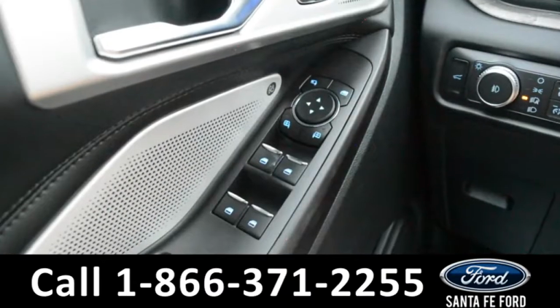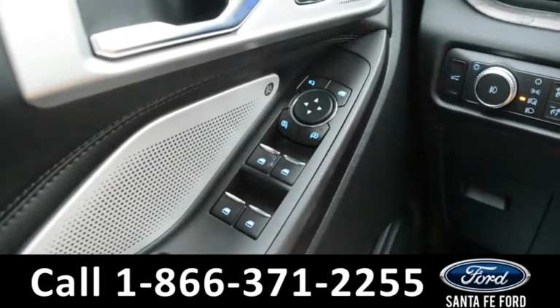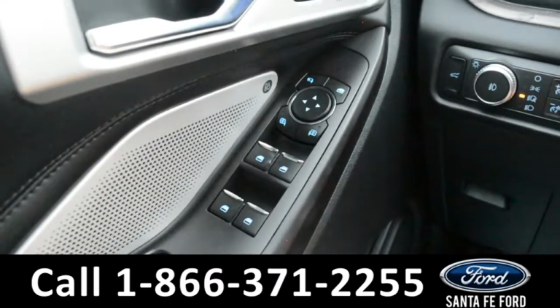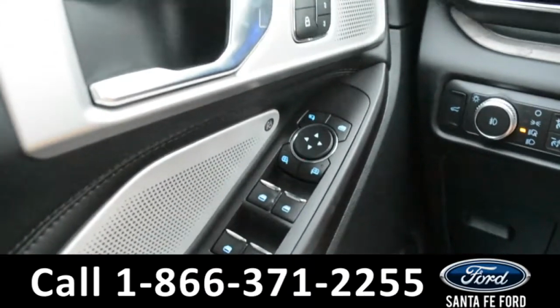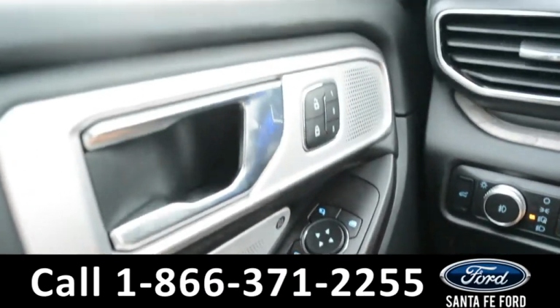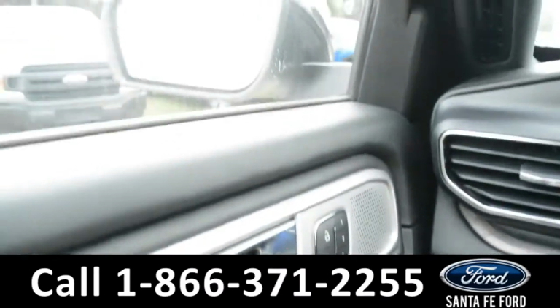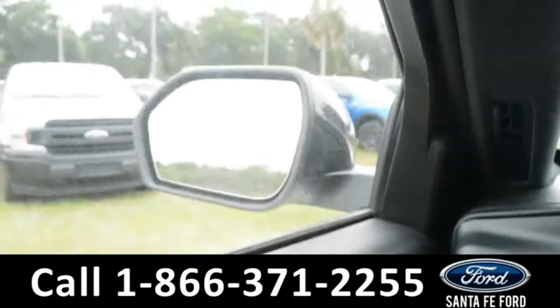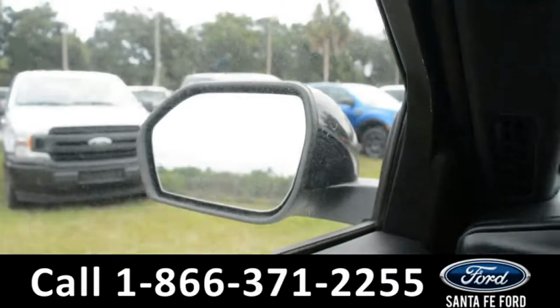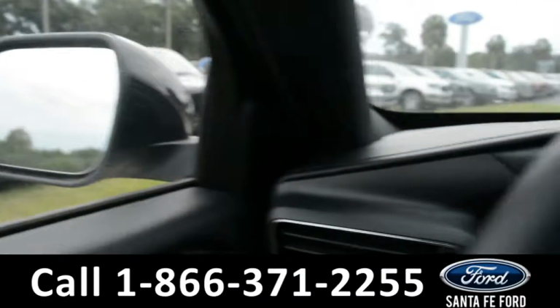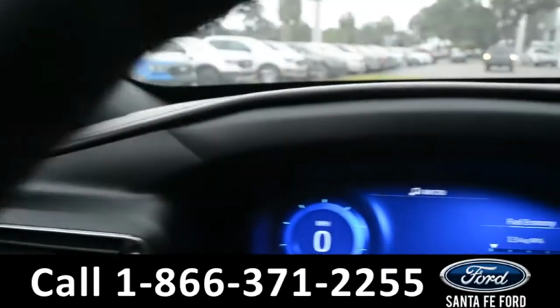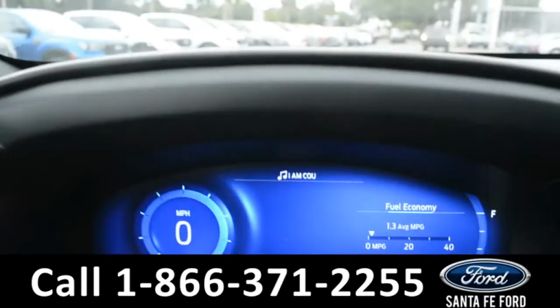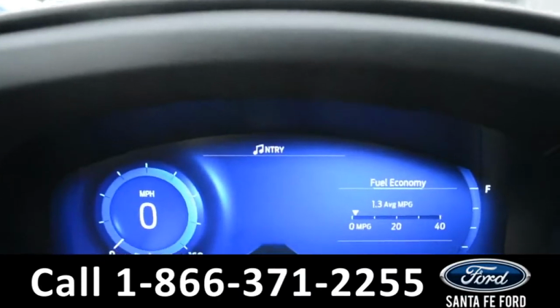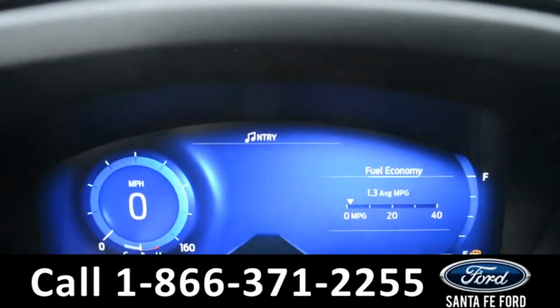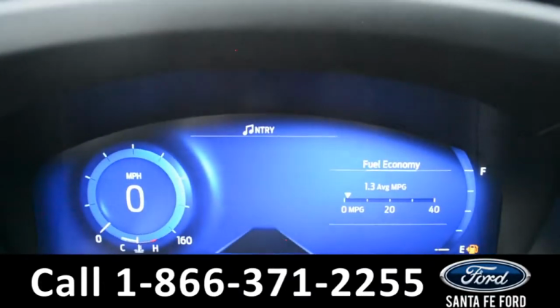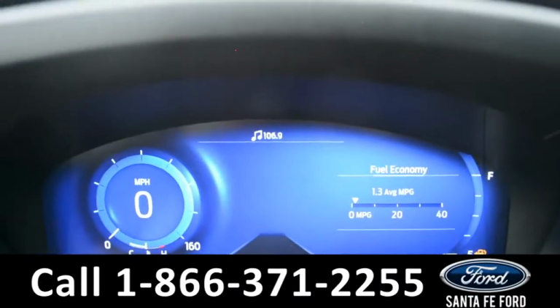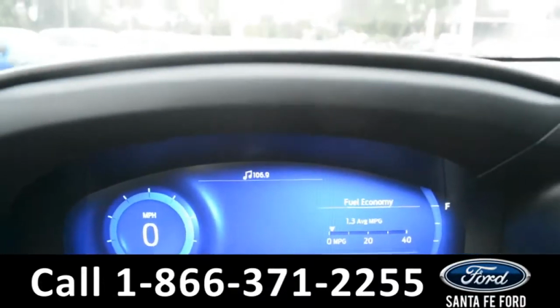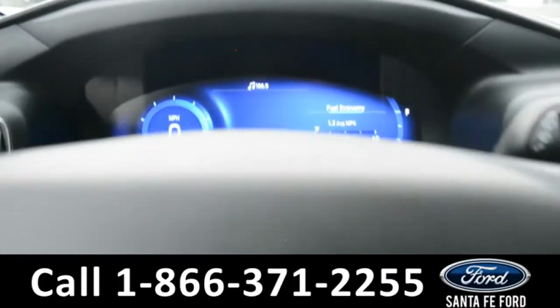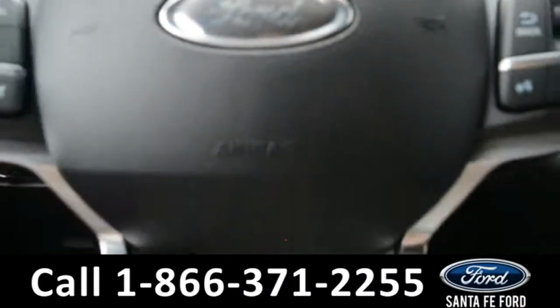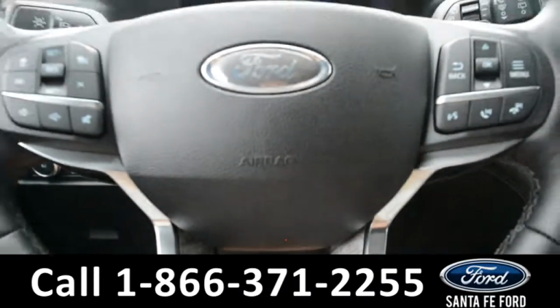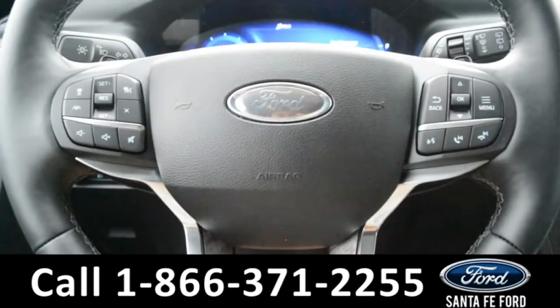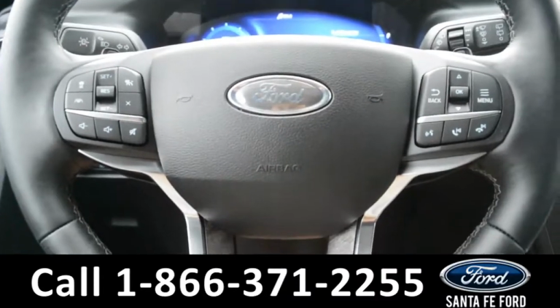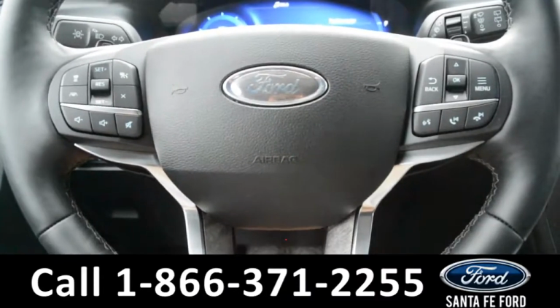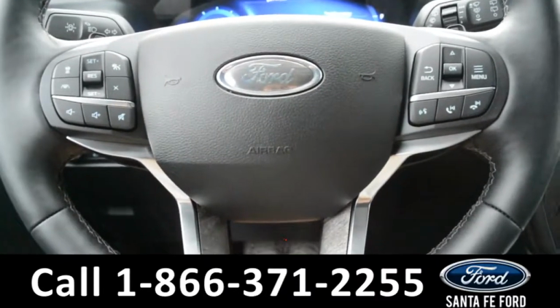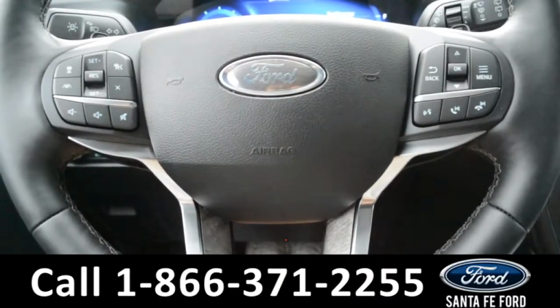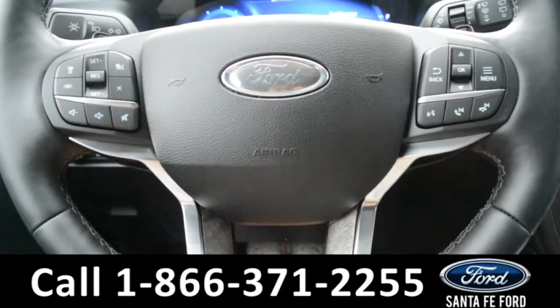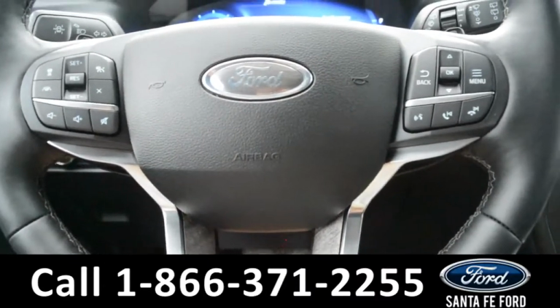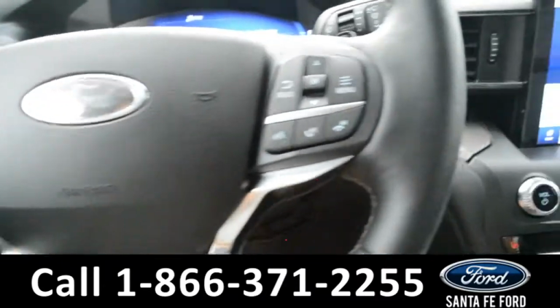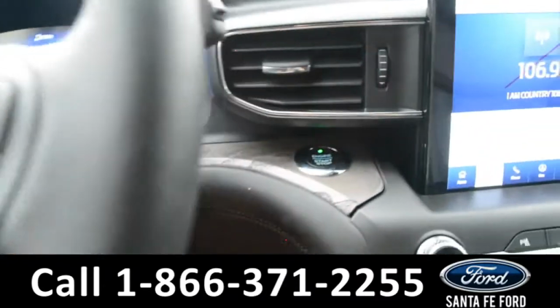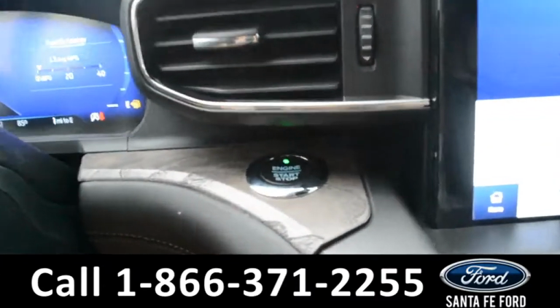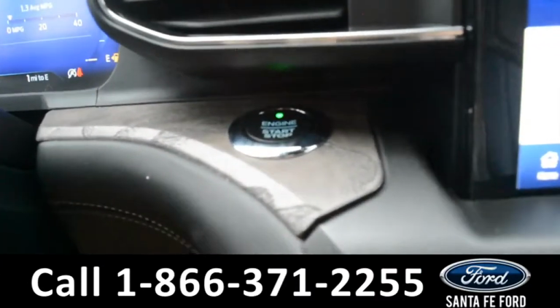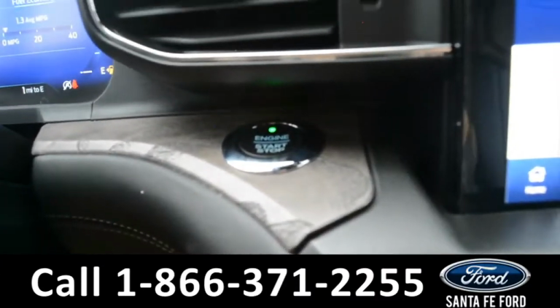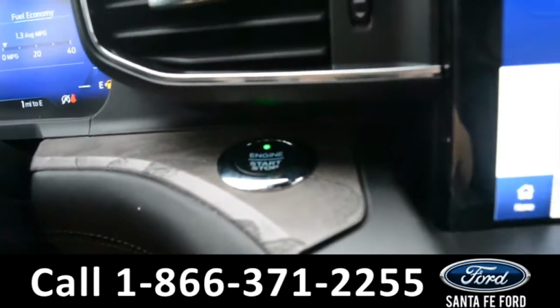This vehicle is equipped with powered windows, locks, and mirrors. Here's a look at the dashboard. On the steering wheel, there's cruise control, Bluetooth, and media functions, and this vehicle is a push to start.